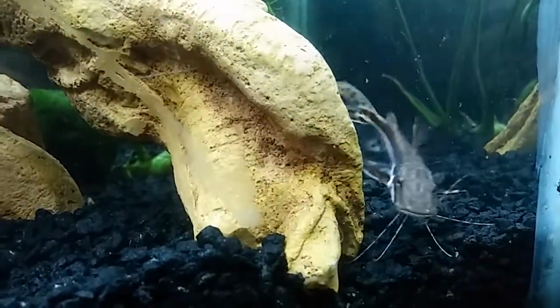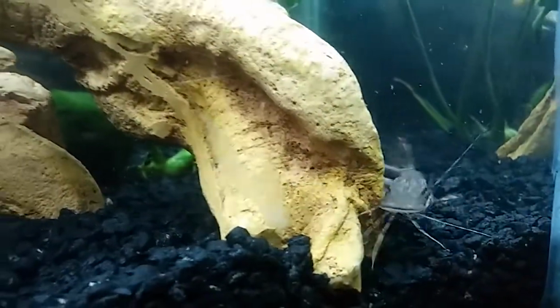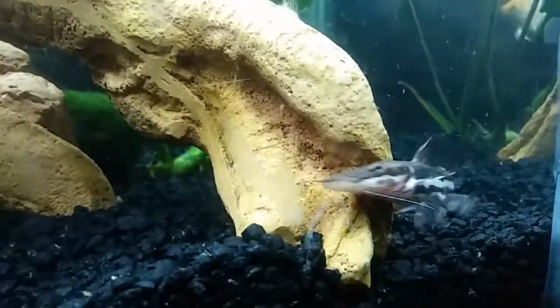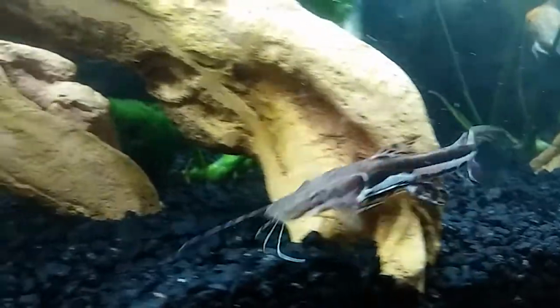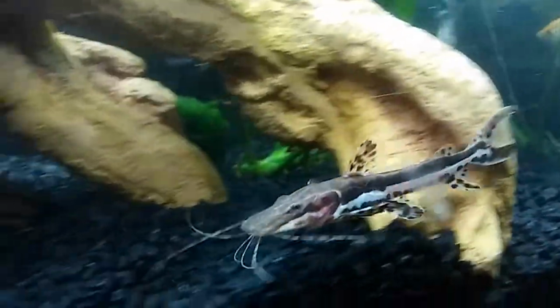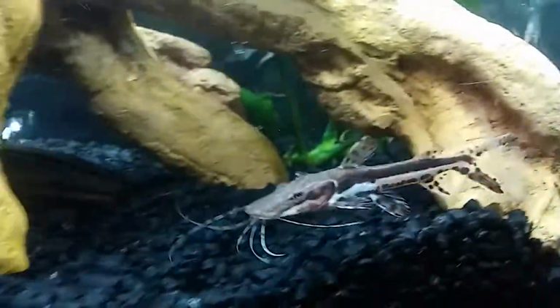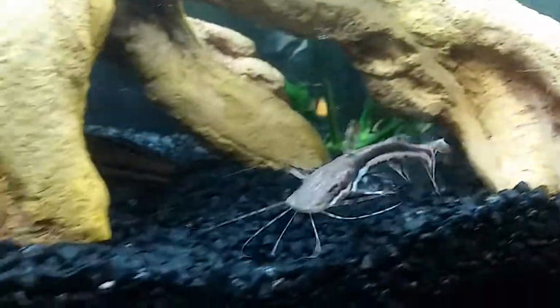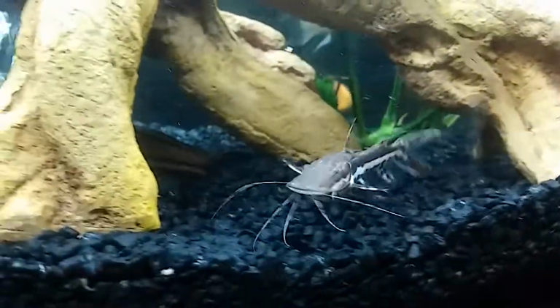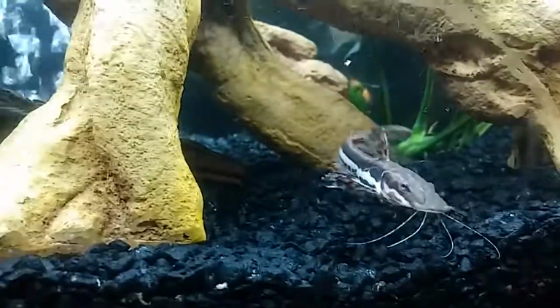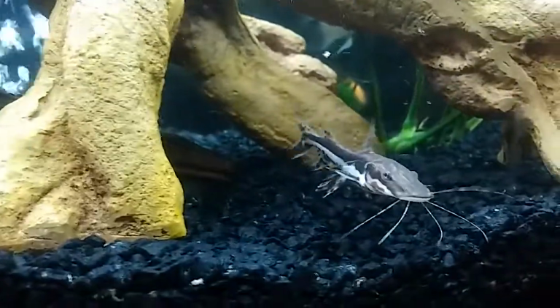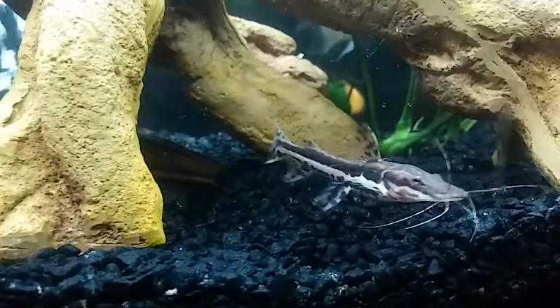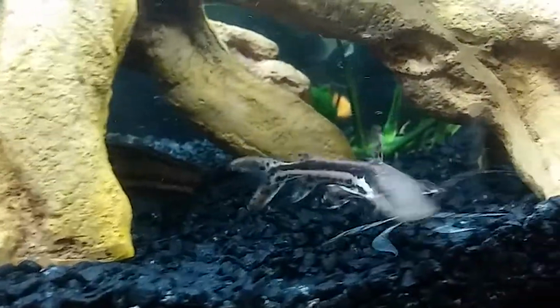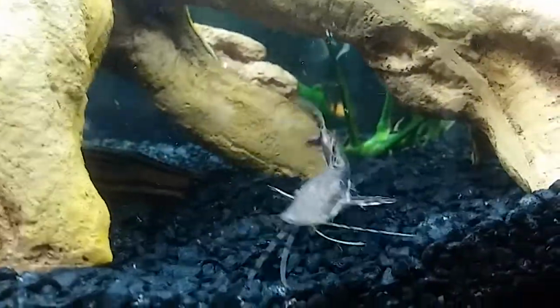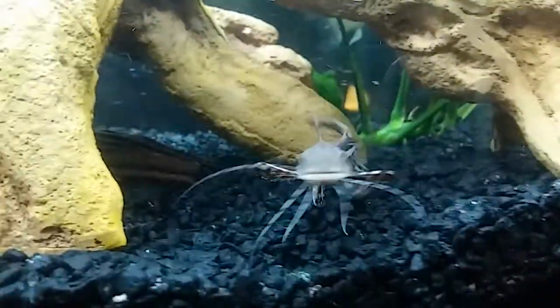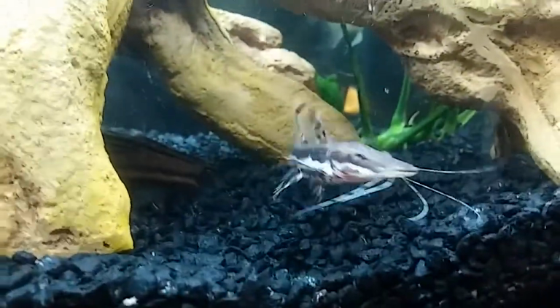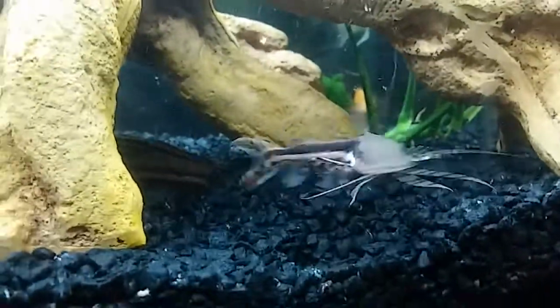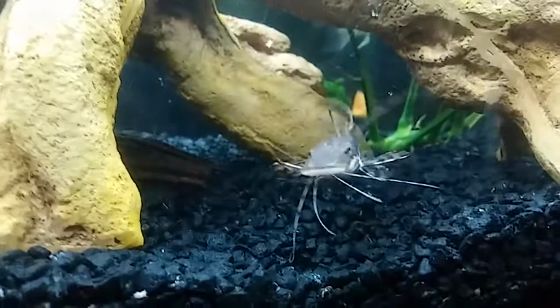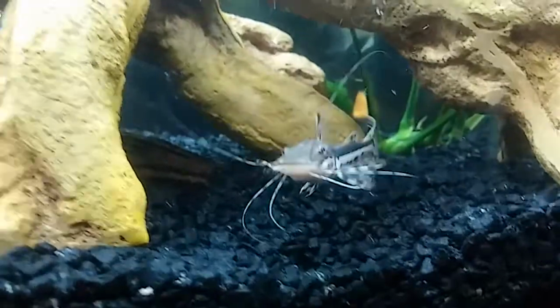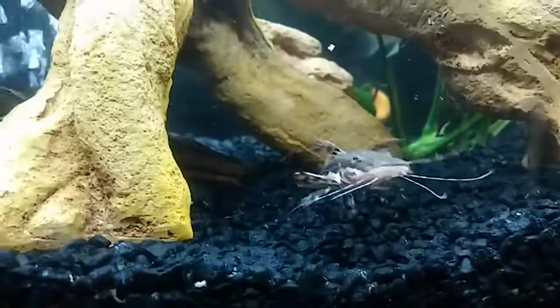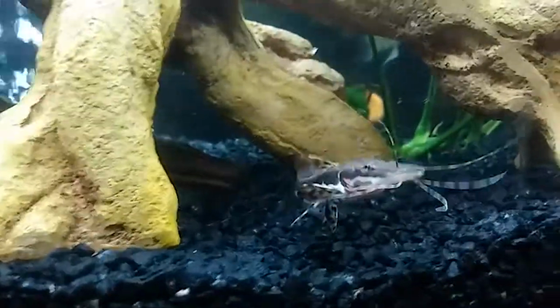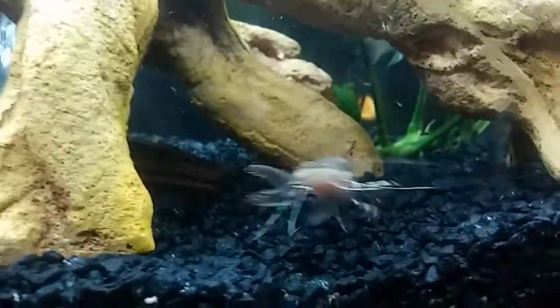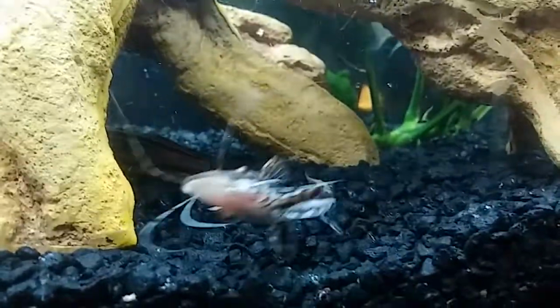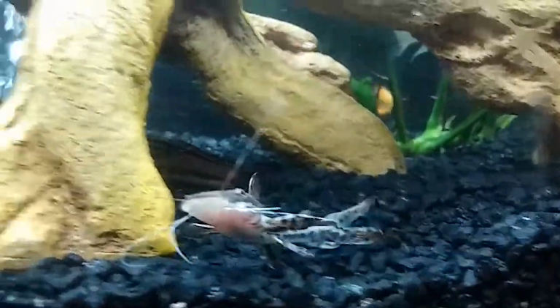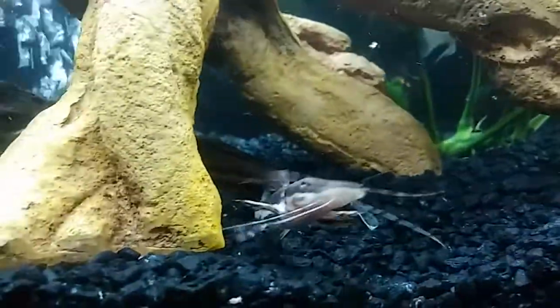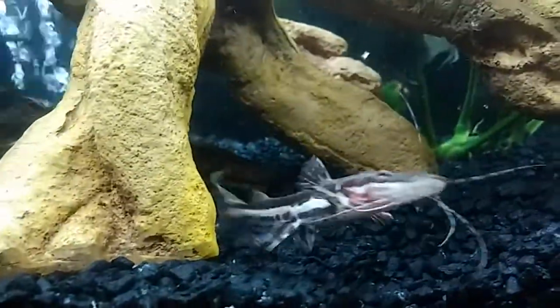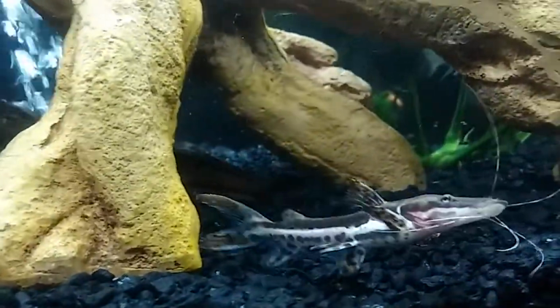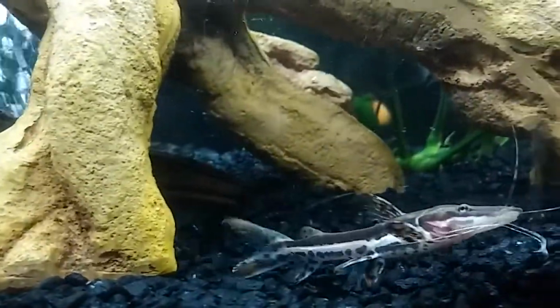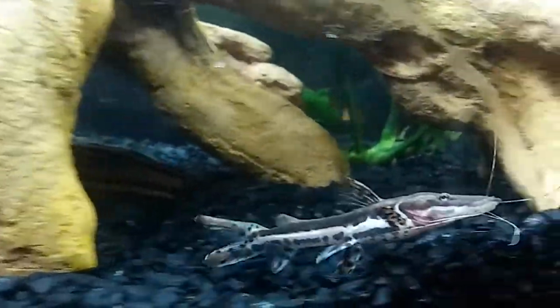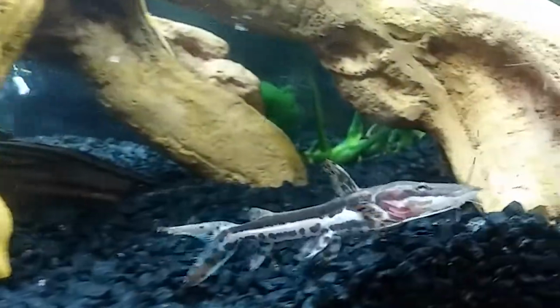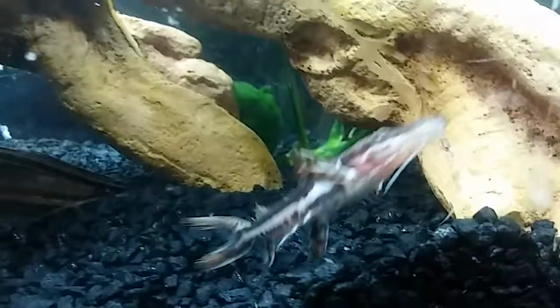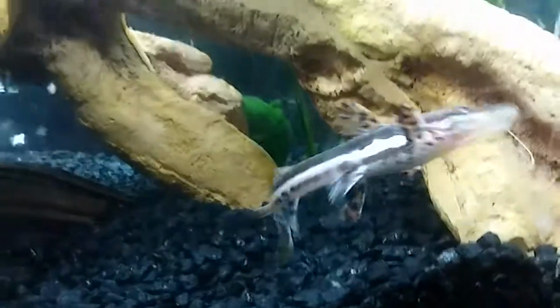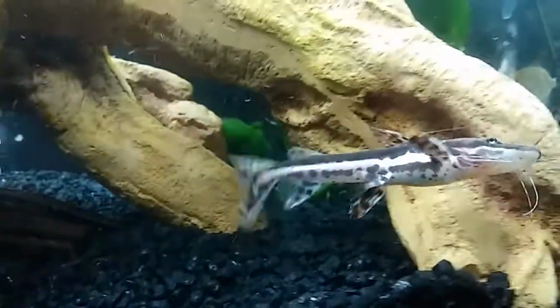And we will be getting a bigger tank. My whole house is gonna be filled with fish tanks, because these guys do get very big. Look at him showing off.